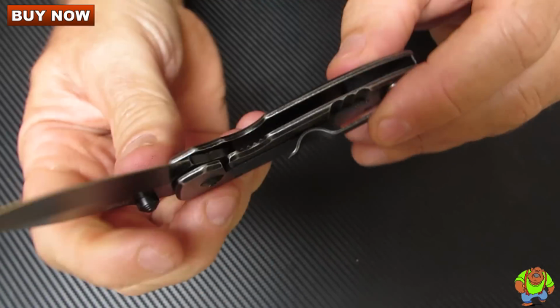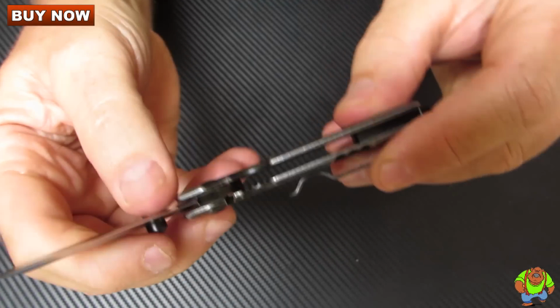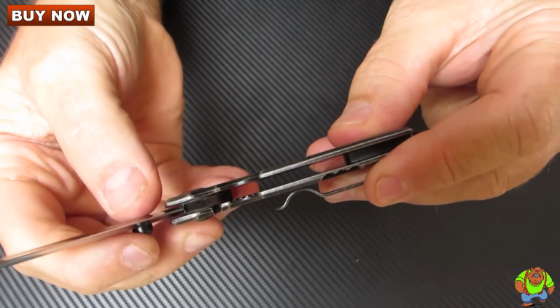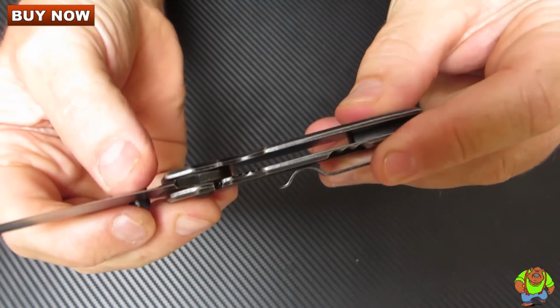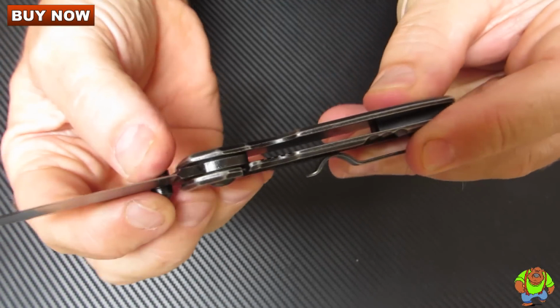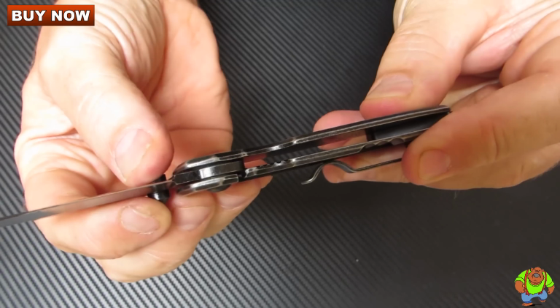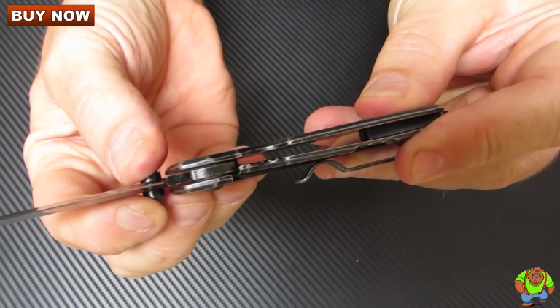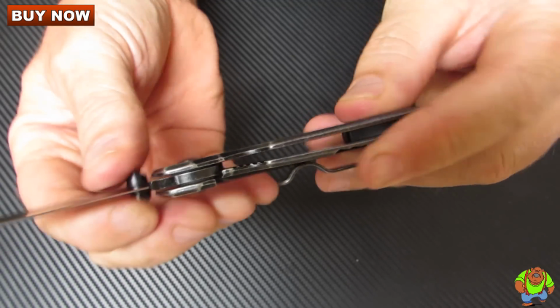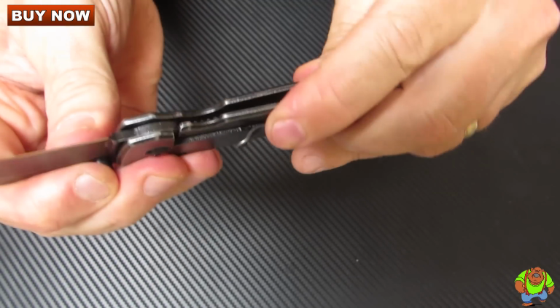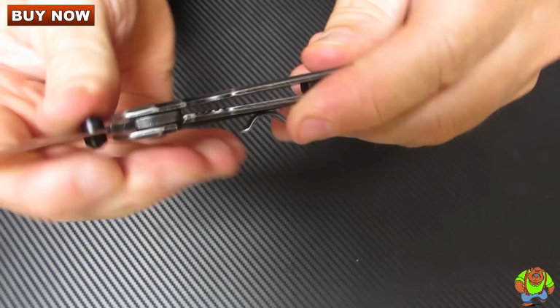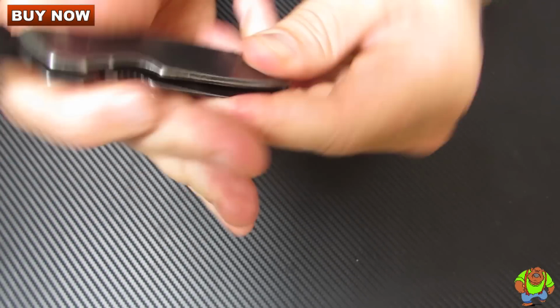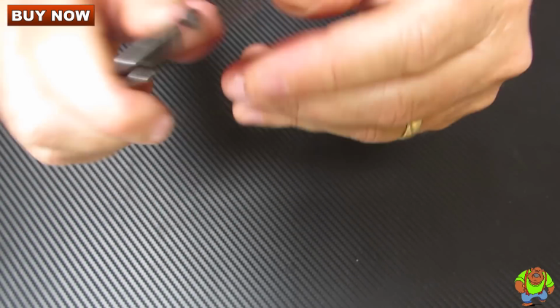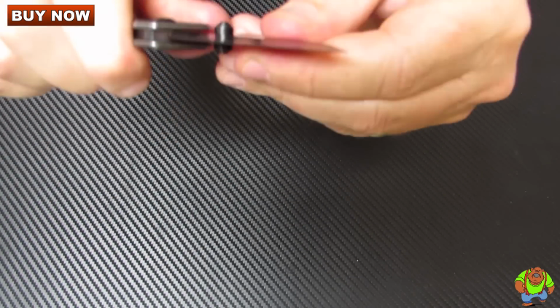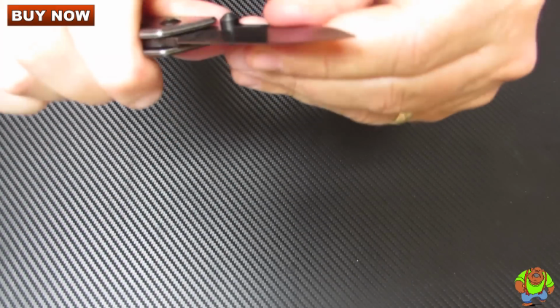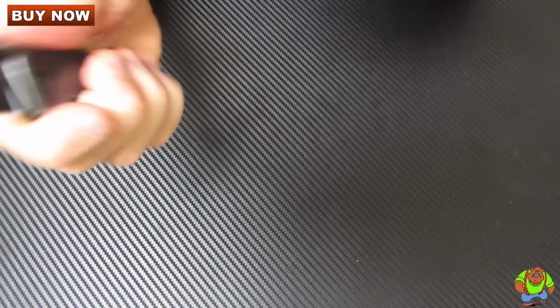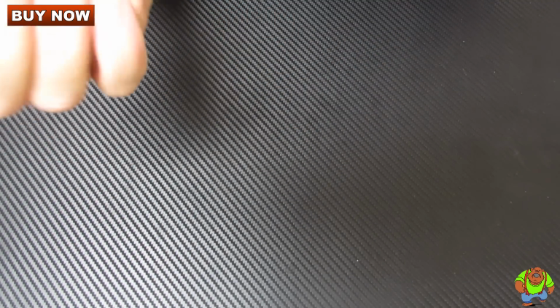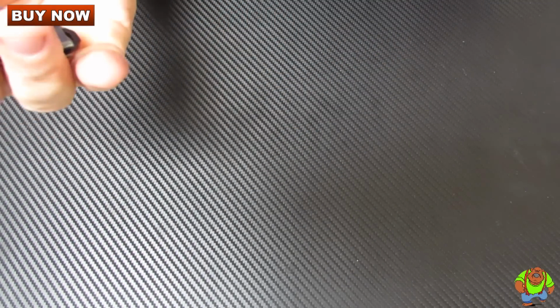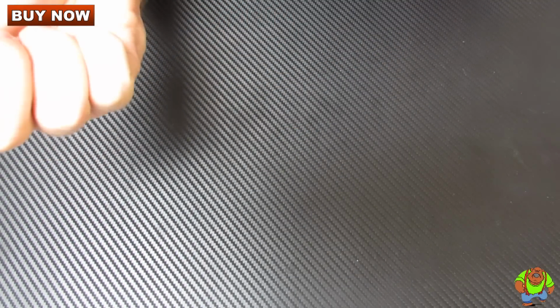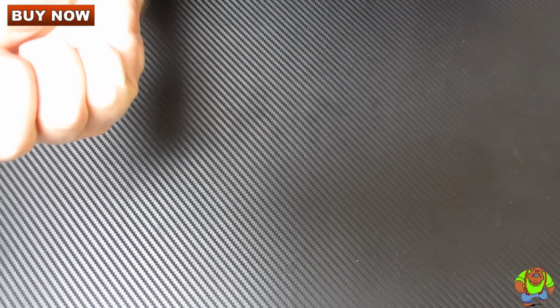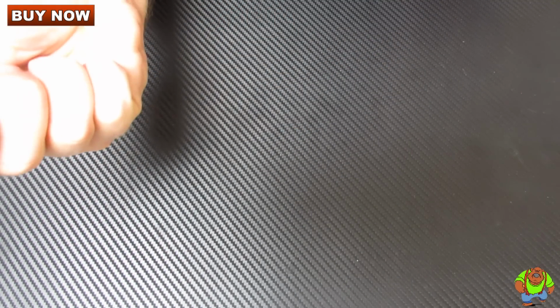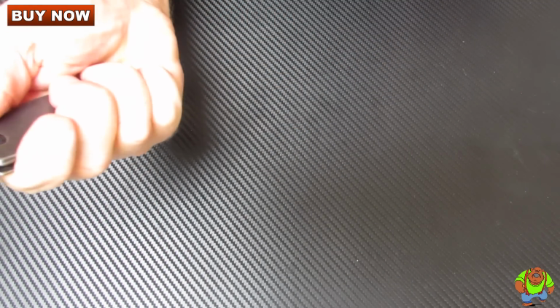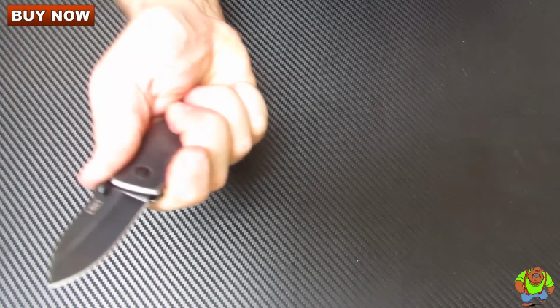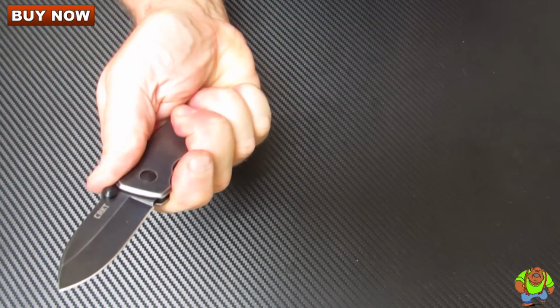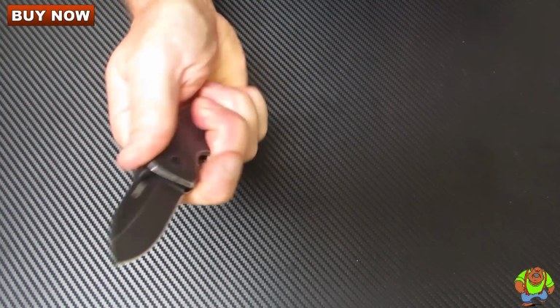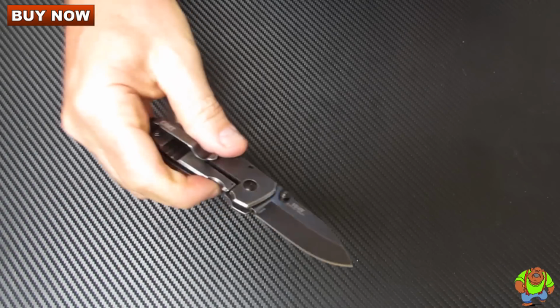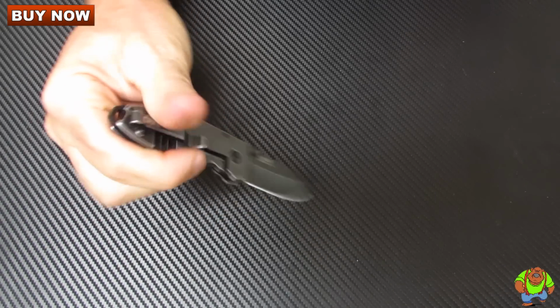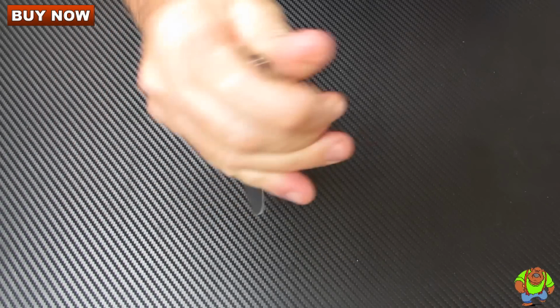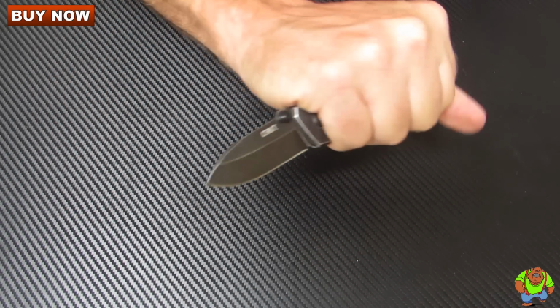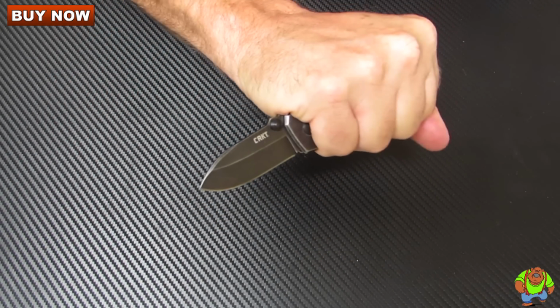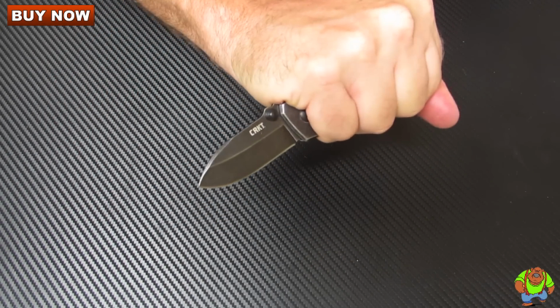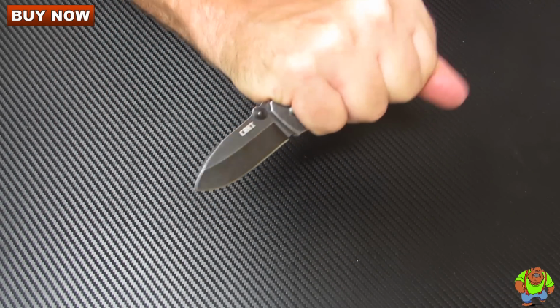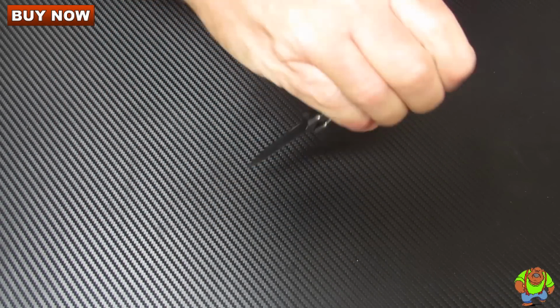Getting this lock to engage — very solid there. You get a good three finger grip on it, not a four finger. Forward and reverse grip.